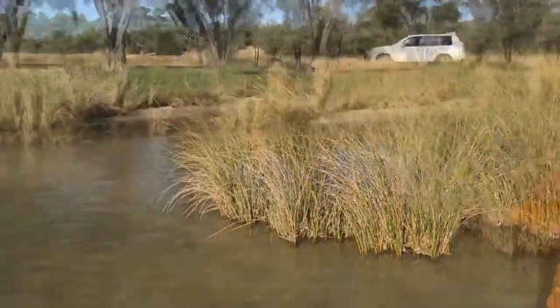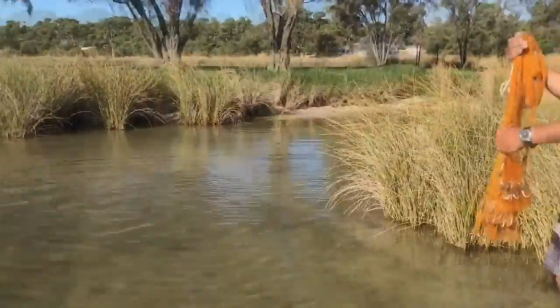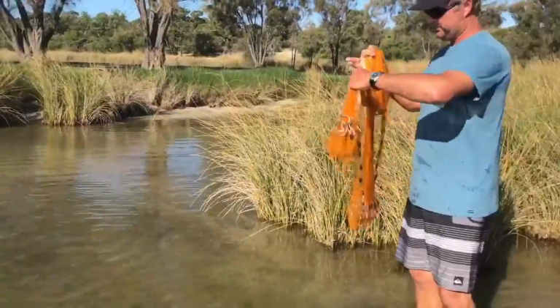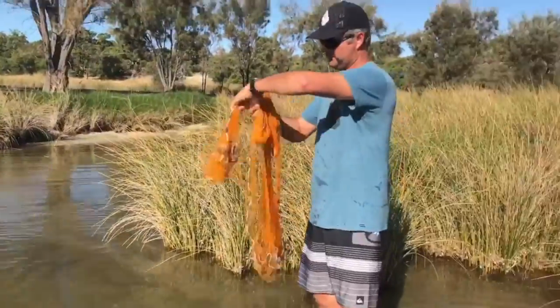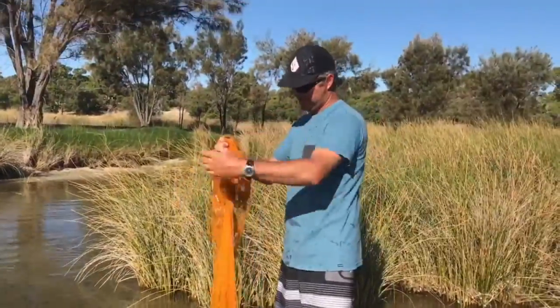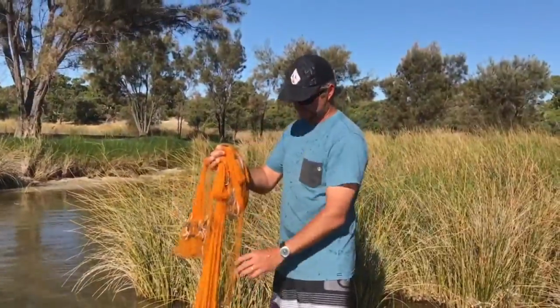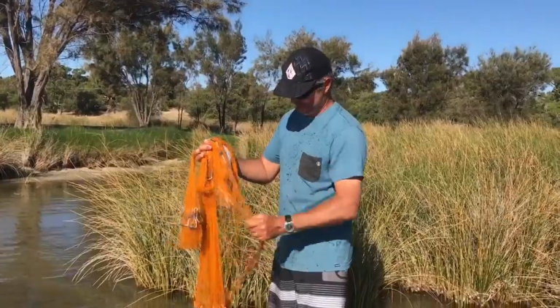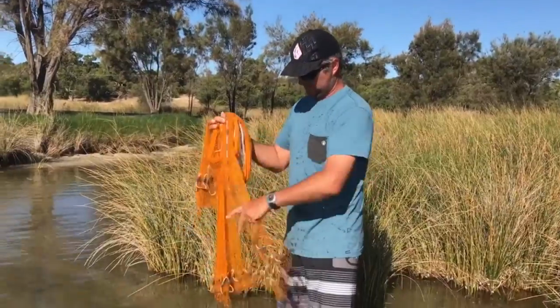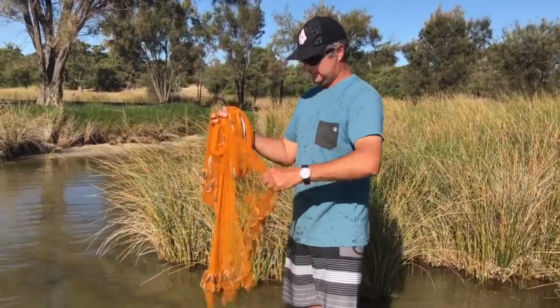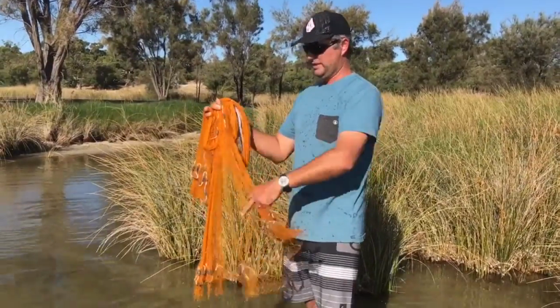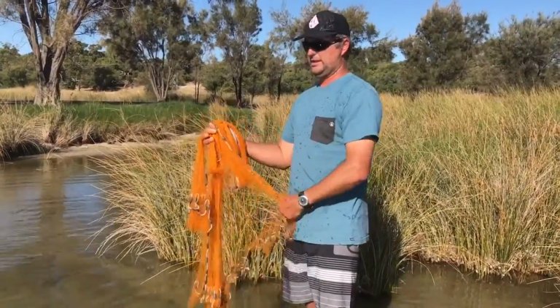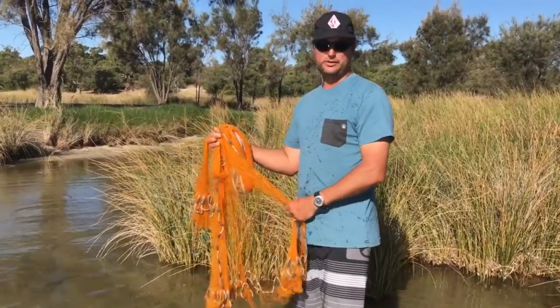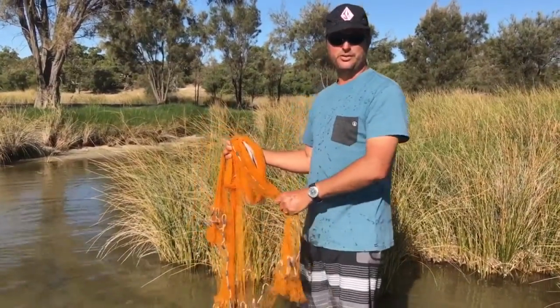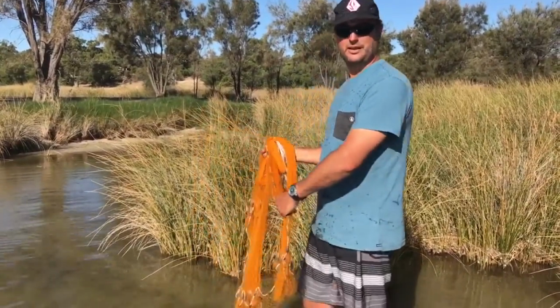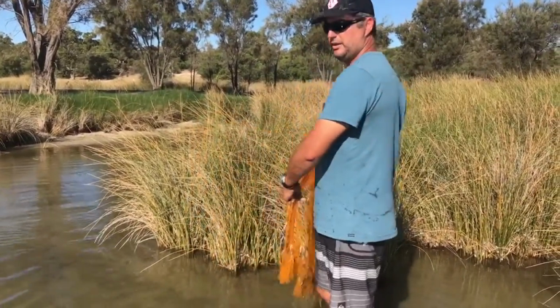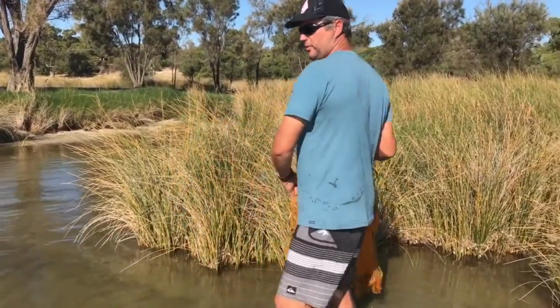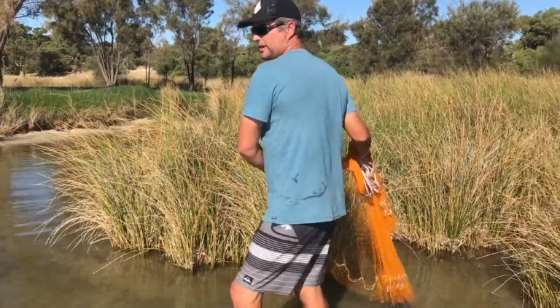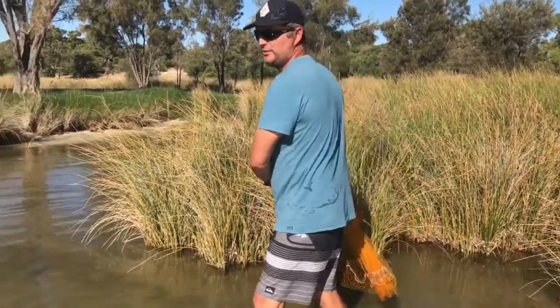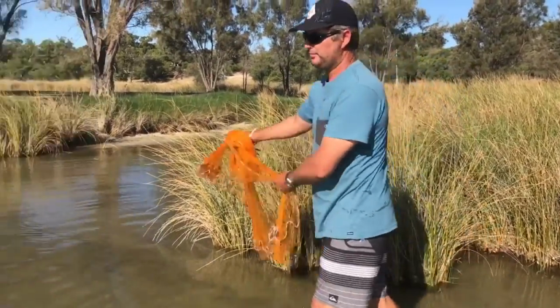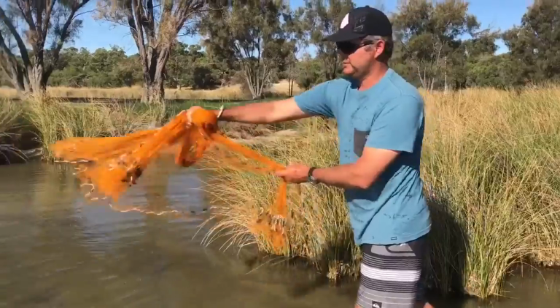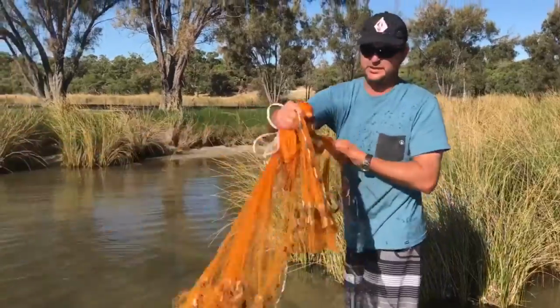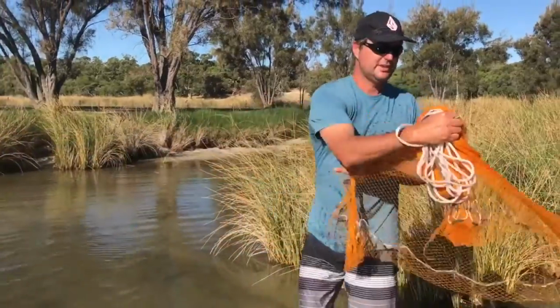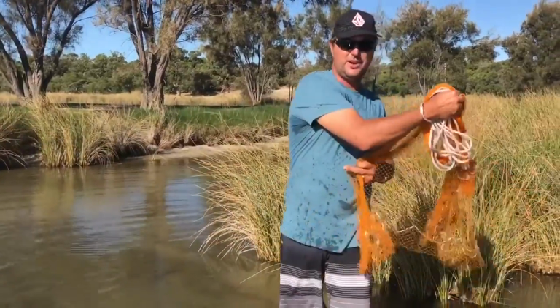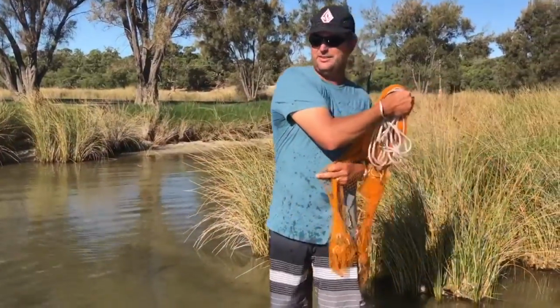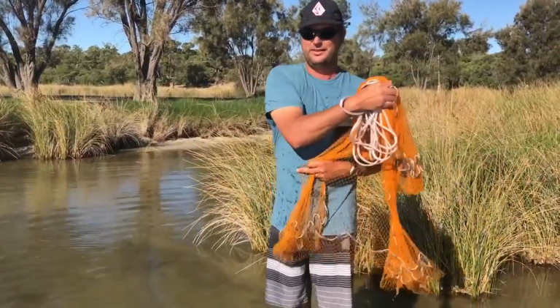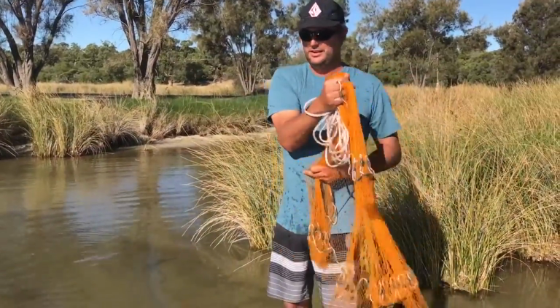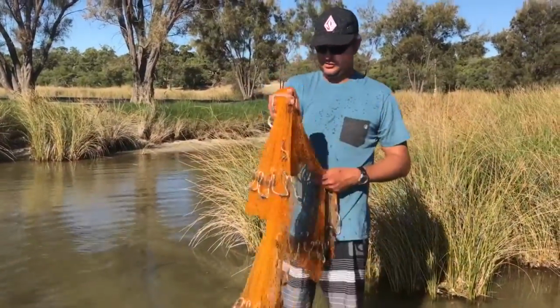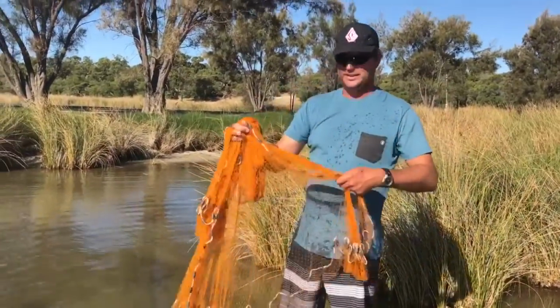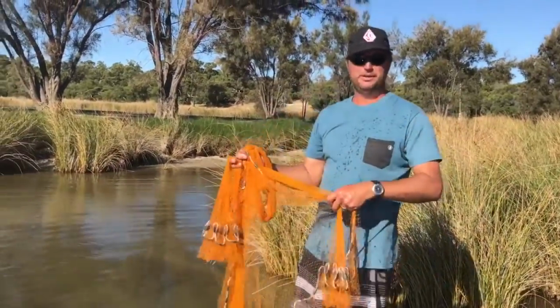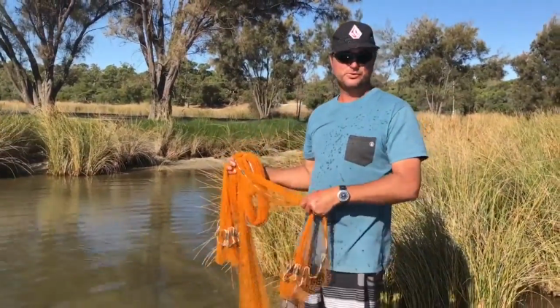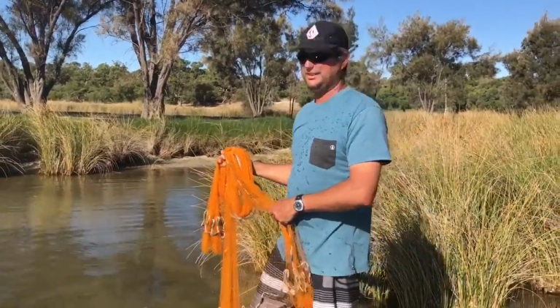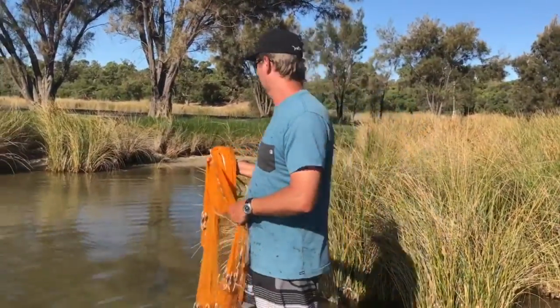You're grabbing a top third in the top hand and a third with the other hand. When you throw the net, you want to do it as if you're doing a big dizzy whiz, so the lids come right out and around. You're not chucking the net but more swinging it around.